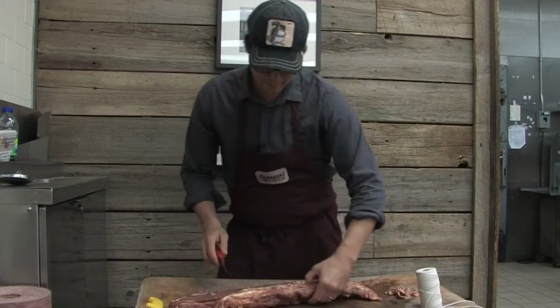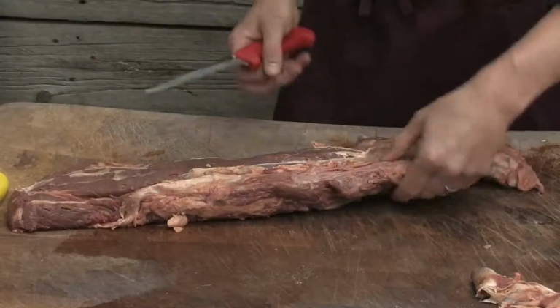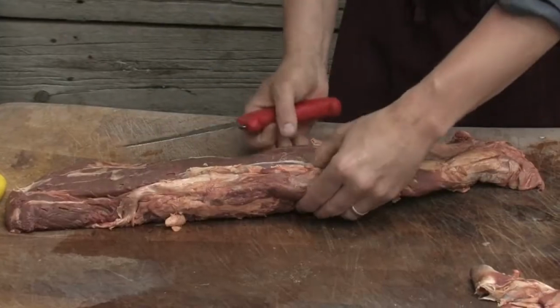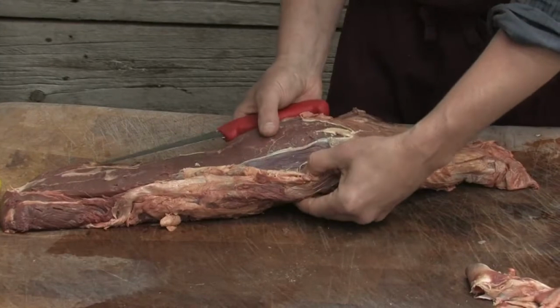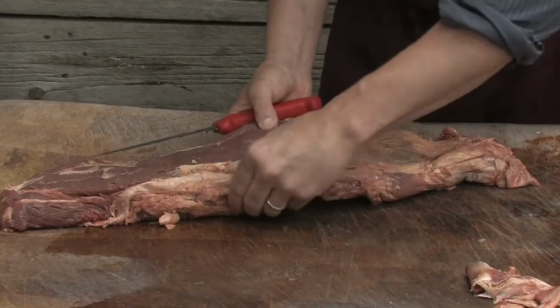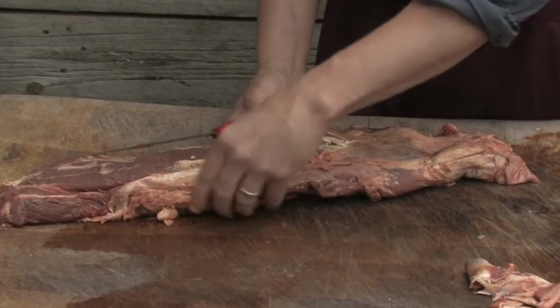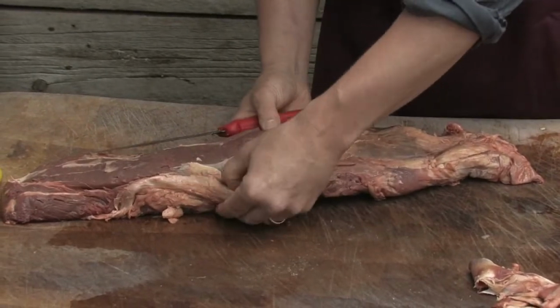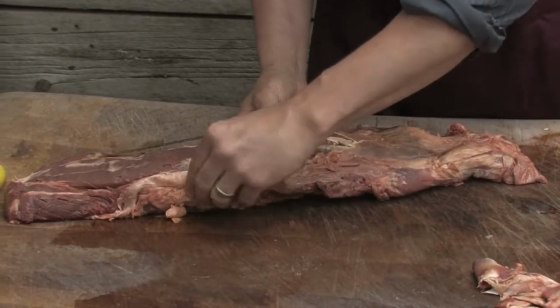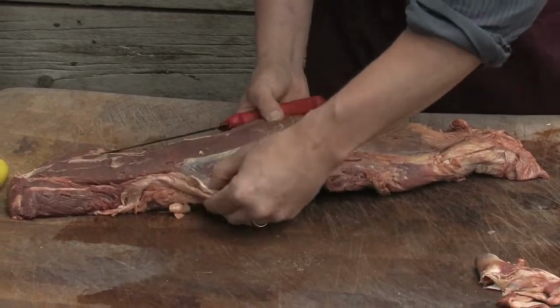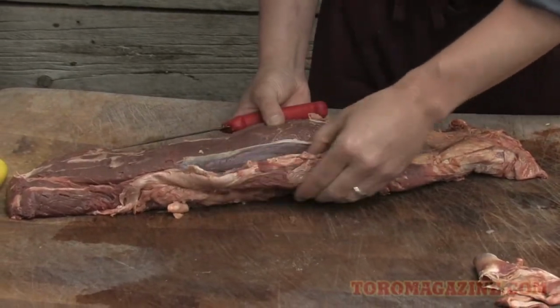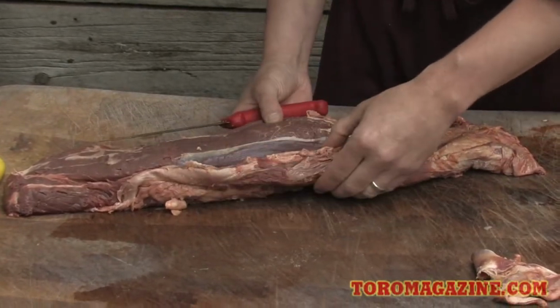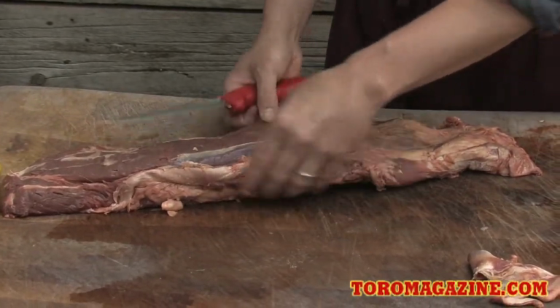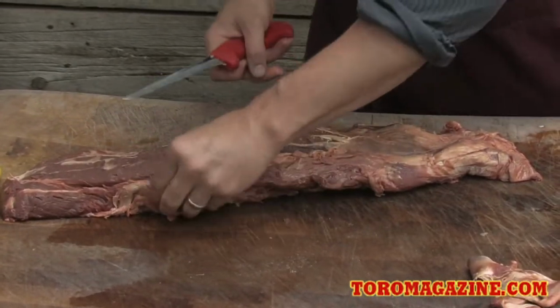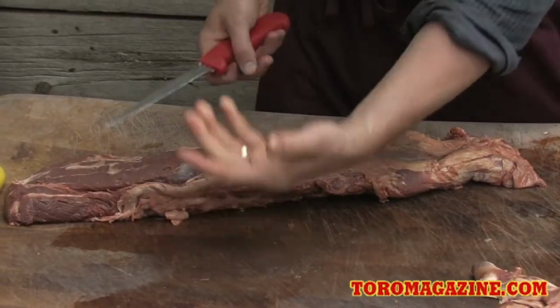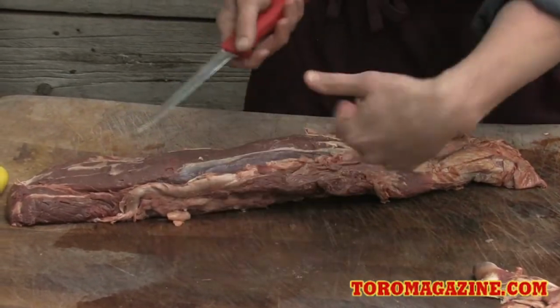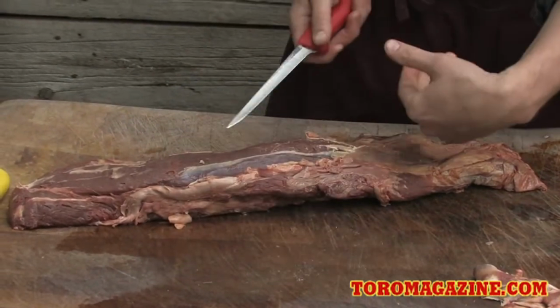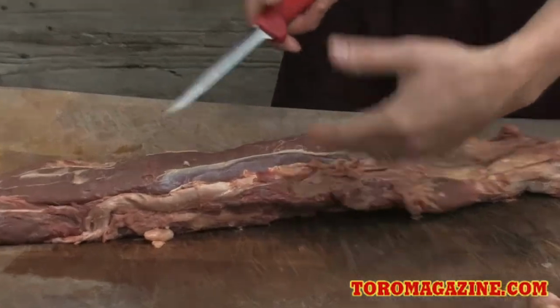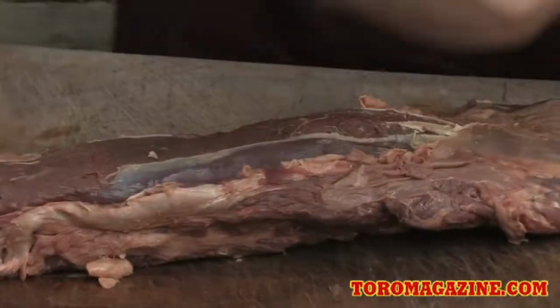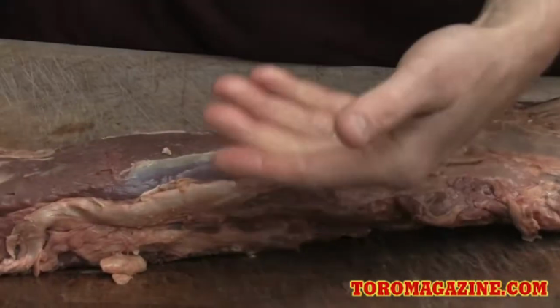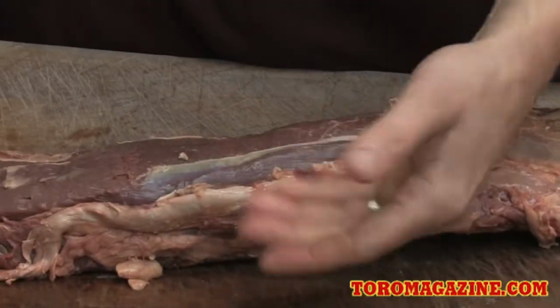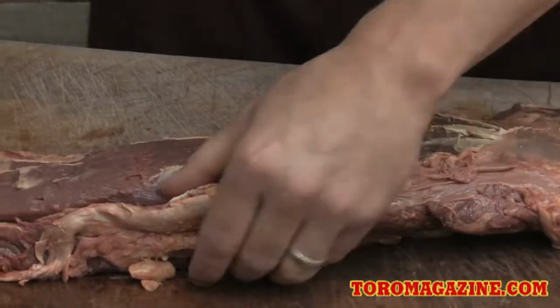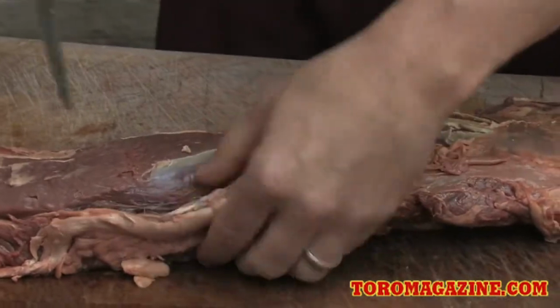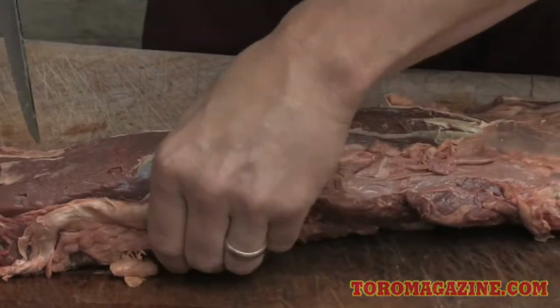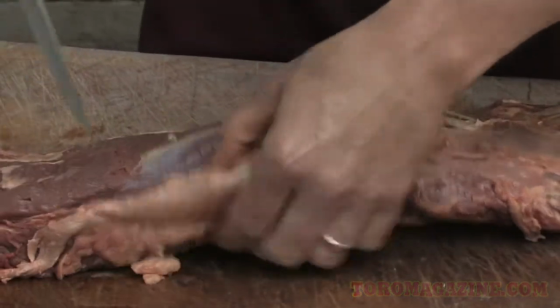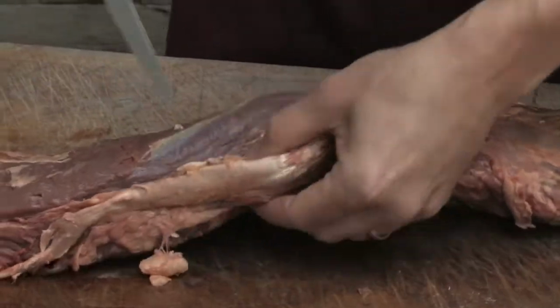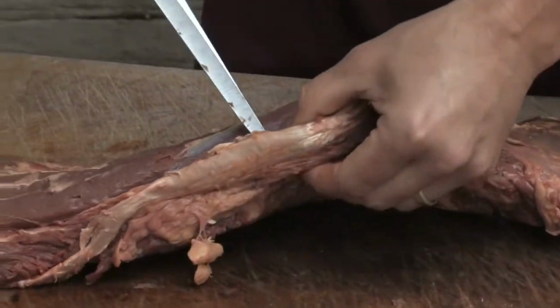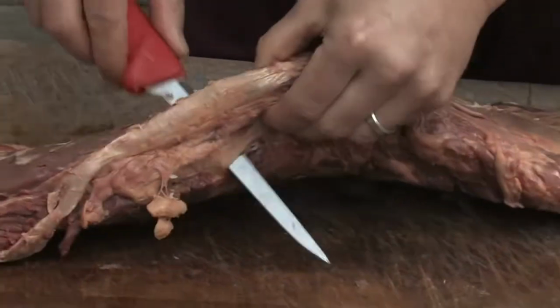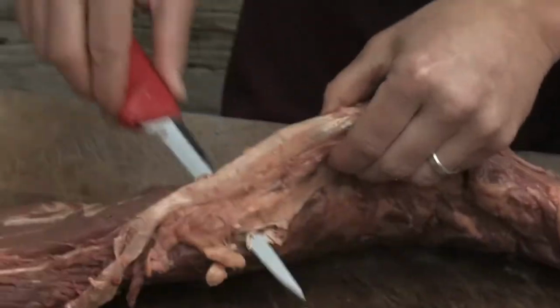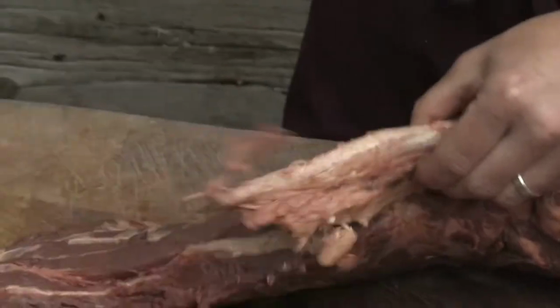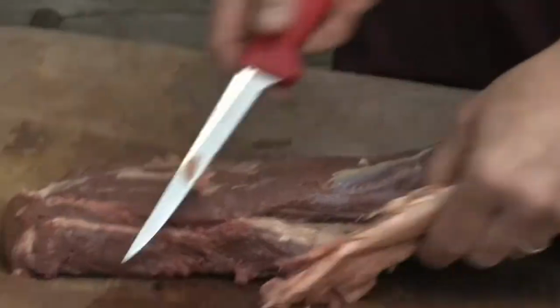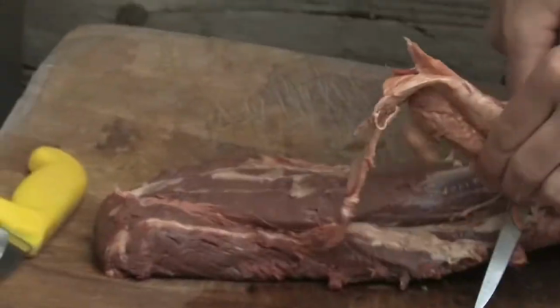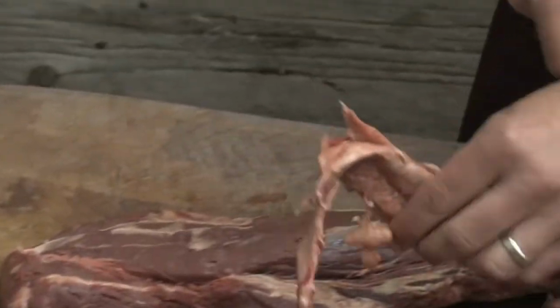Then you're going to see this muscle here that's on the side of the tenderloin. That's what's called the chain. Some people like to leave it on depending on how much sinew is in there. We're just going to take it off just to ensure a nice clean eating tenderloin steak.